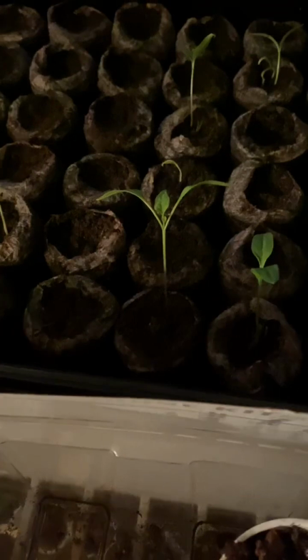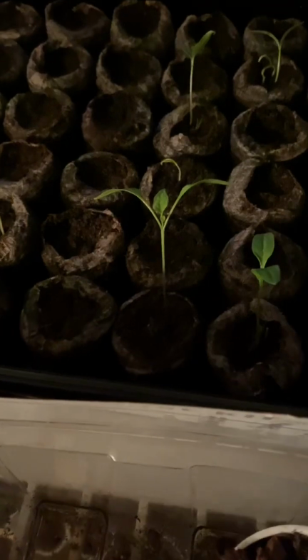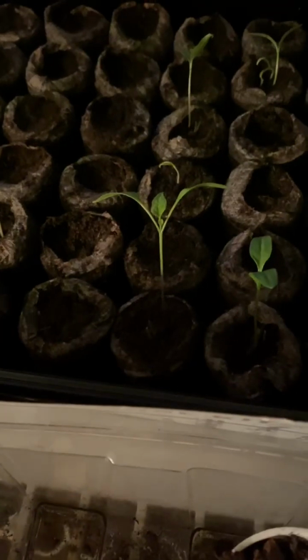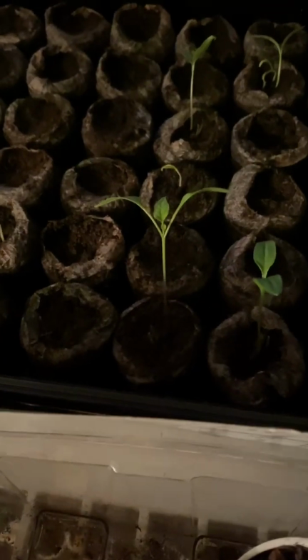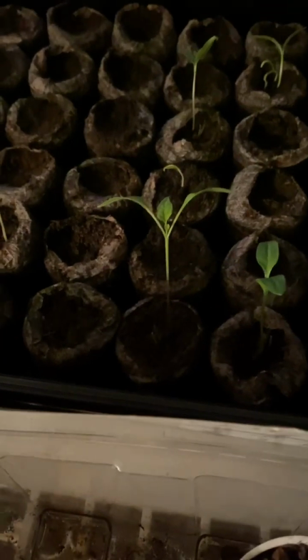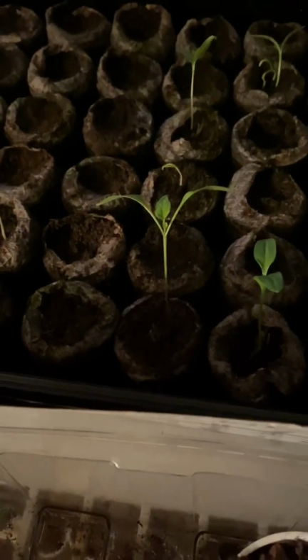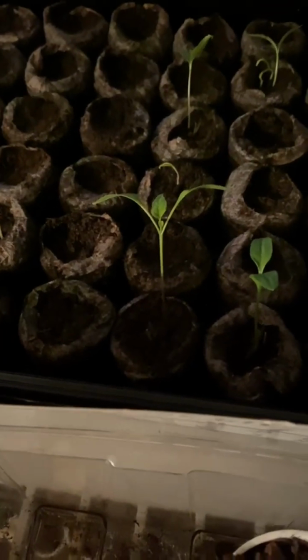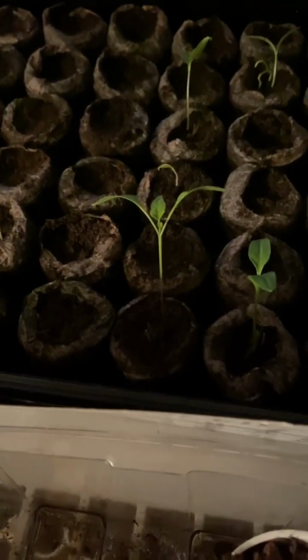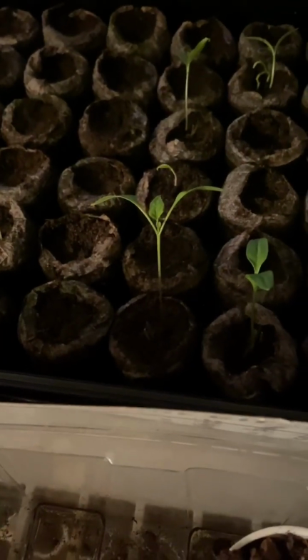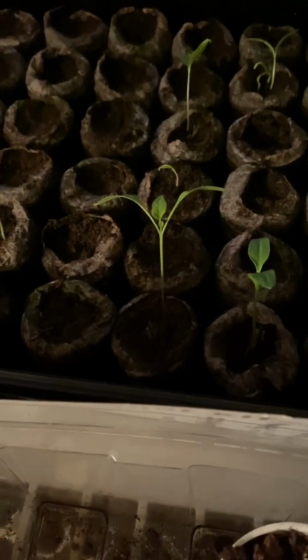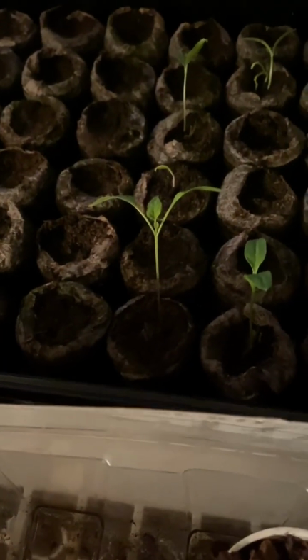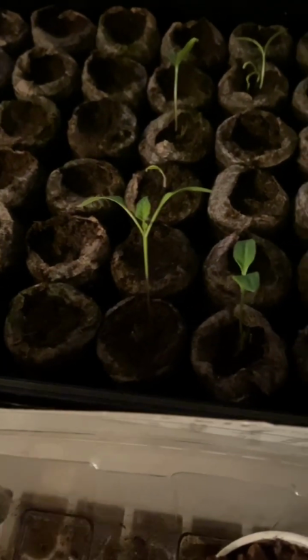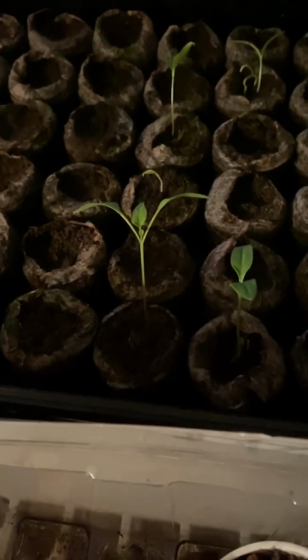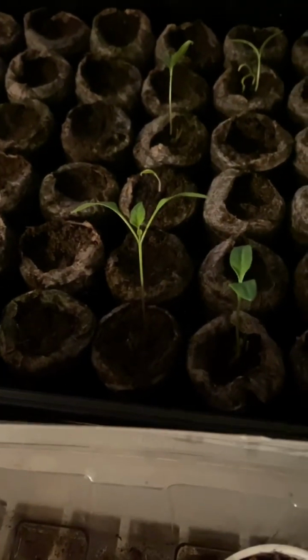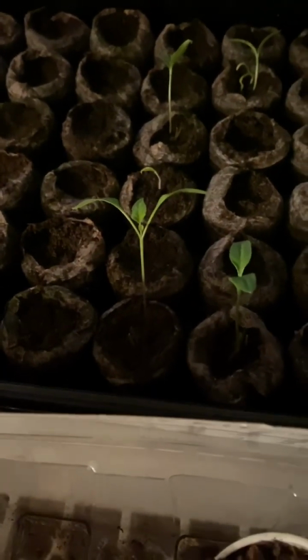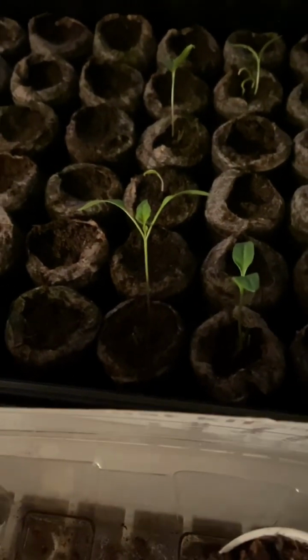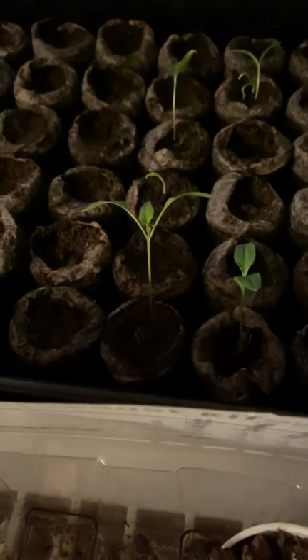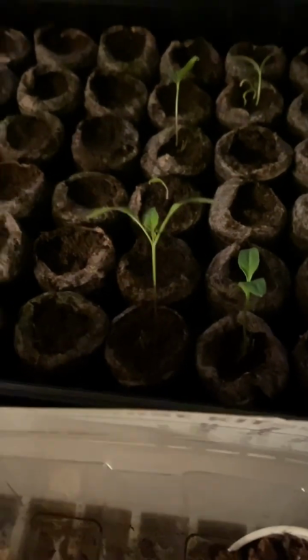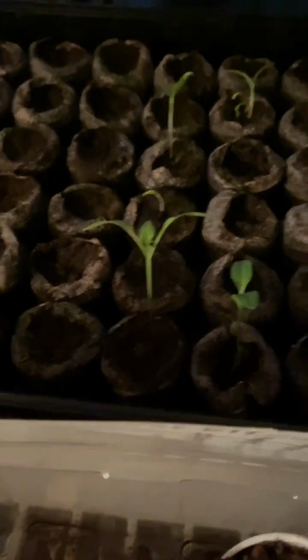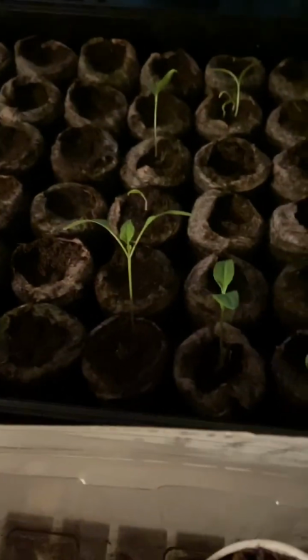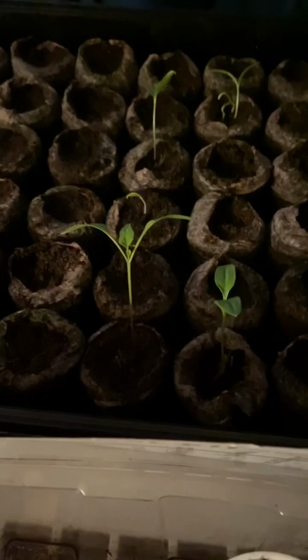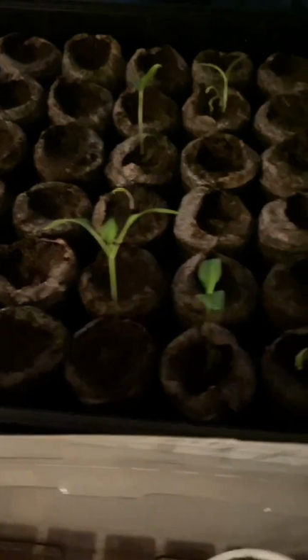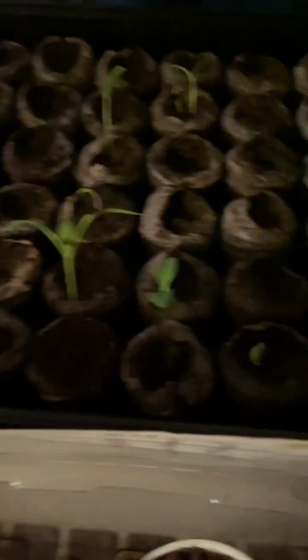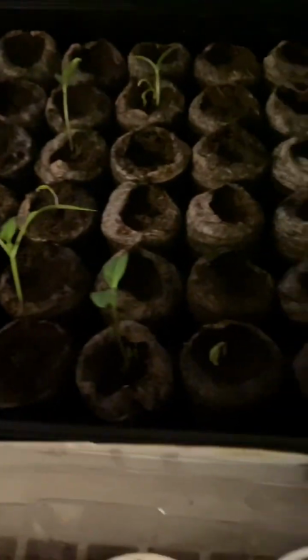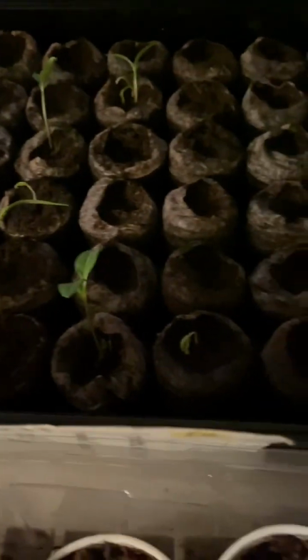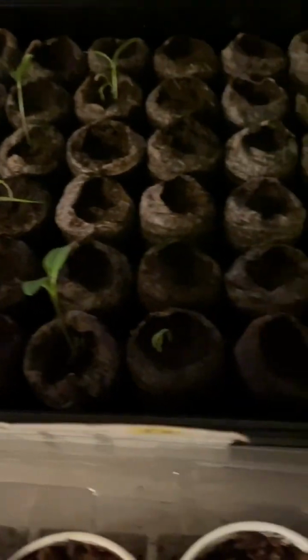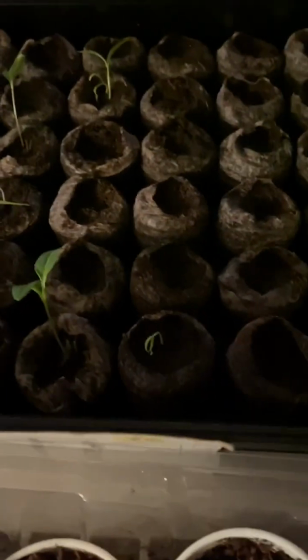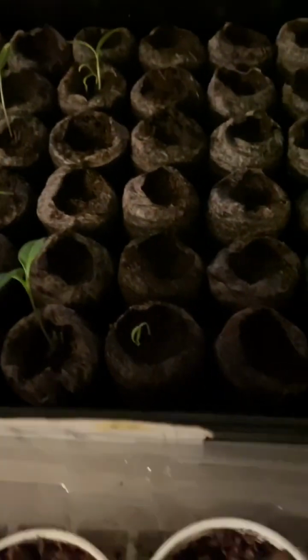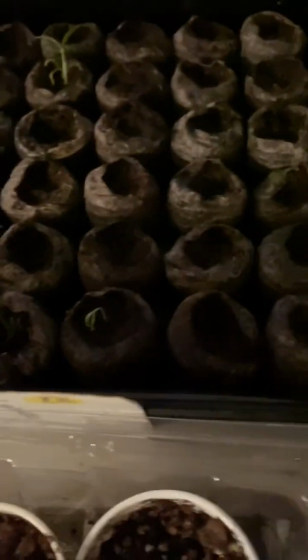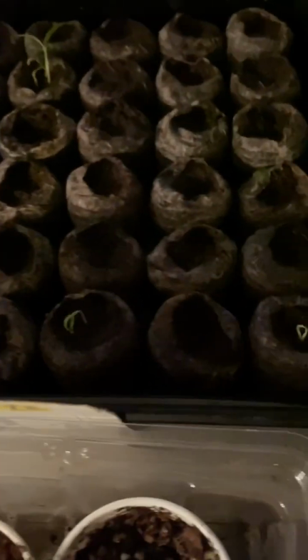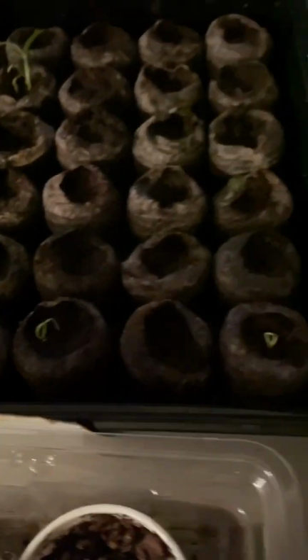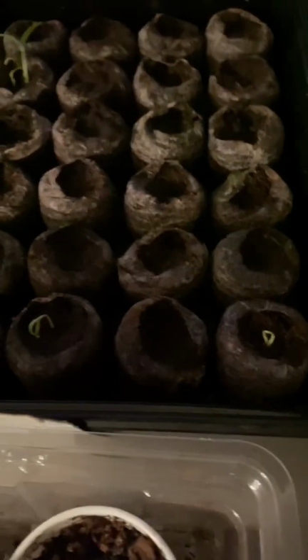Hey everybody, welcome back to Harmon Homestead. I'm going to show you tonight some of our pepper seedlings that we have here.